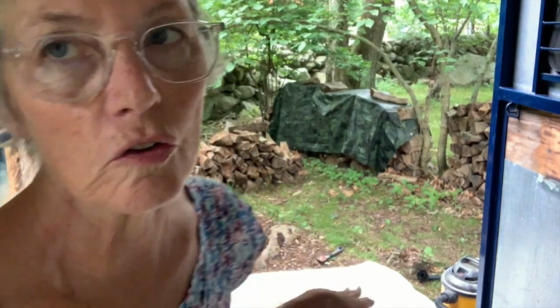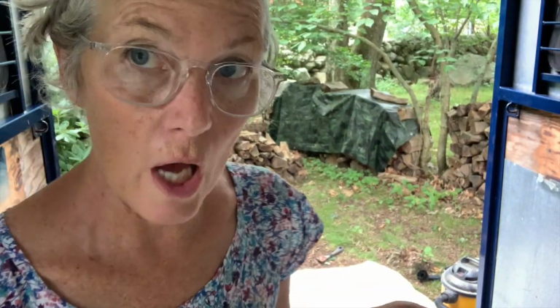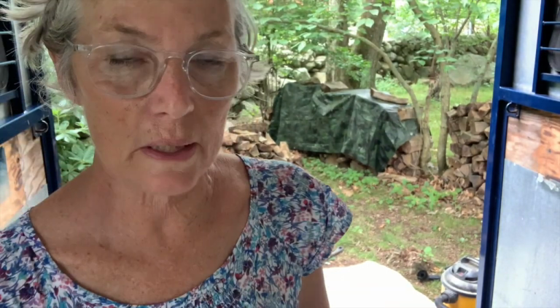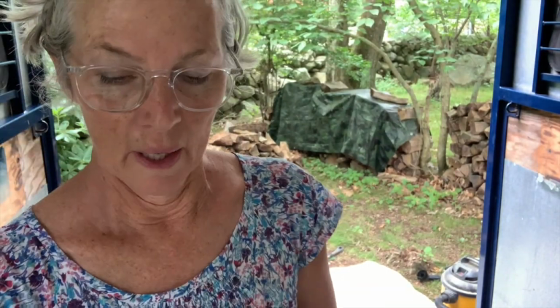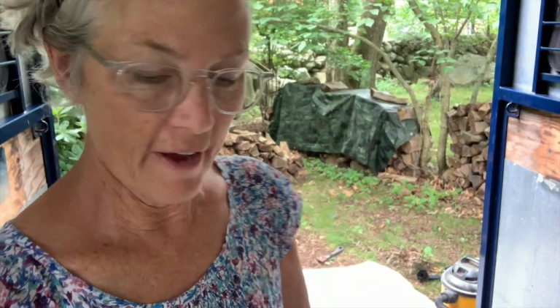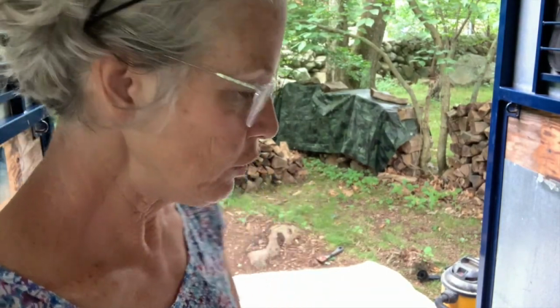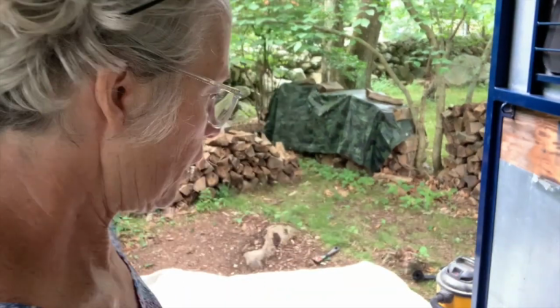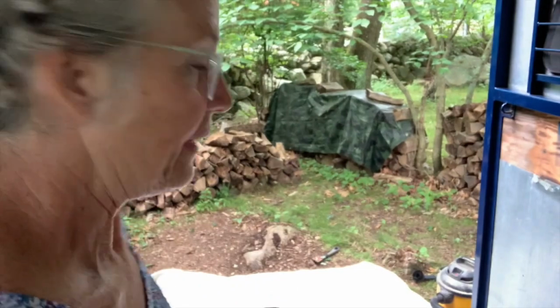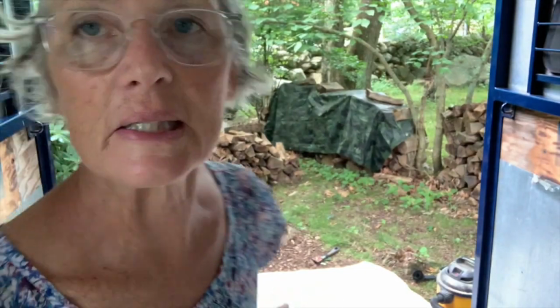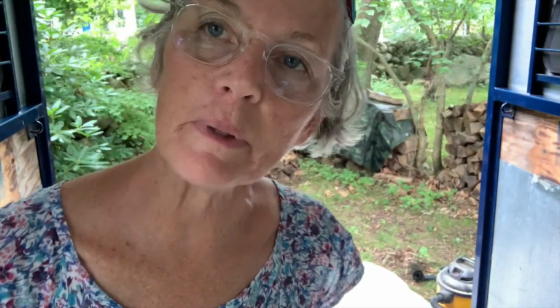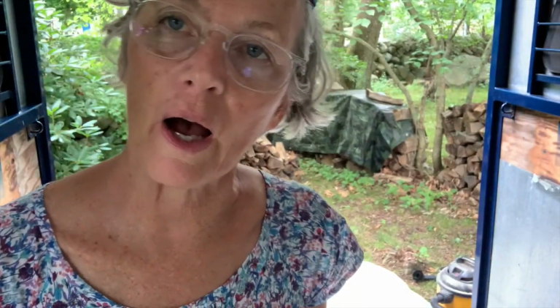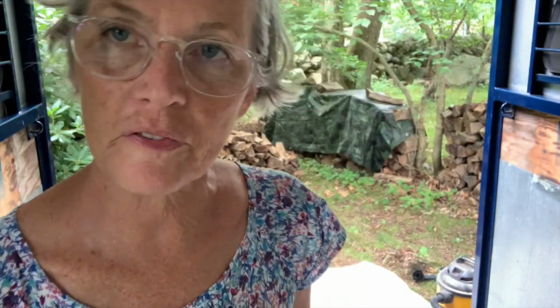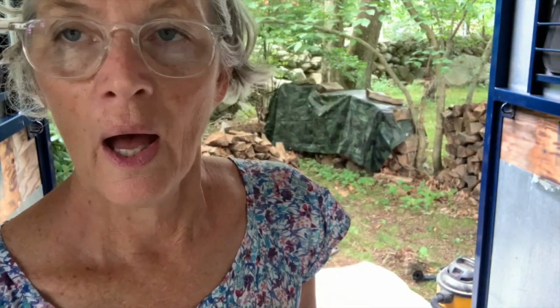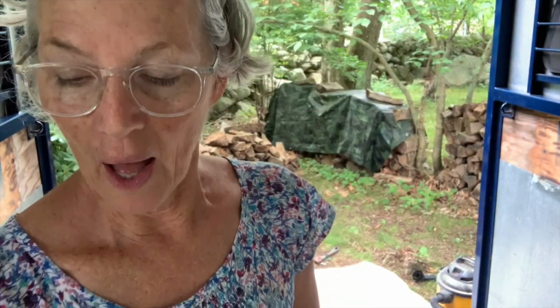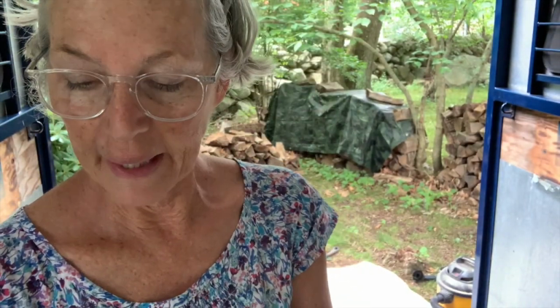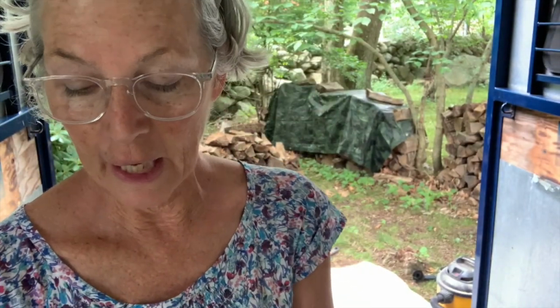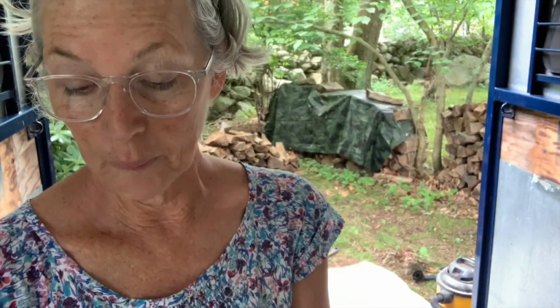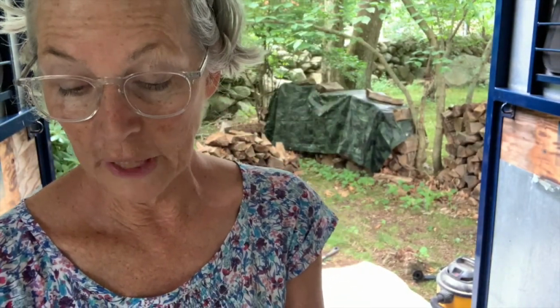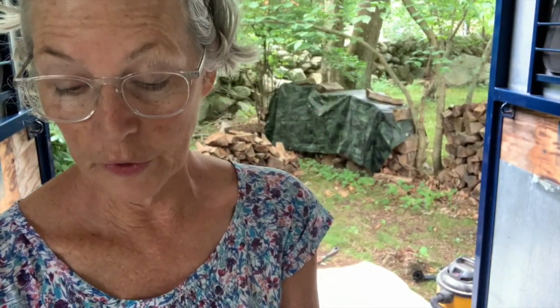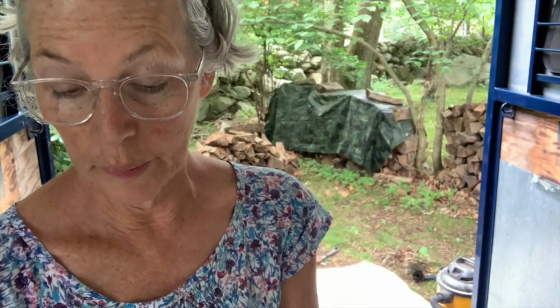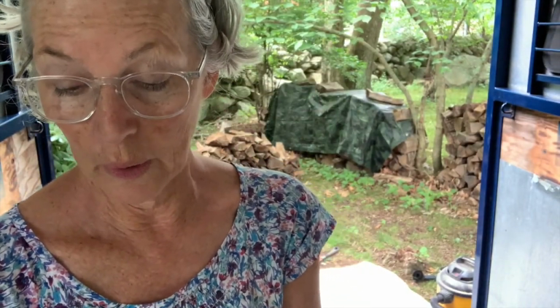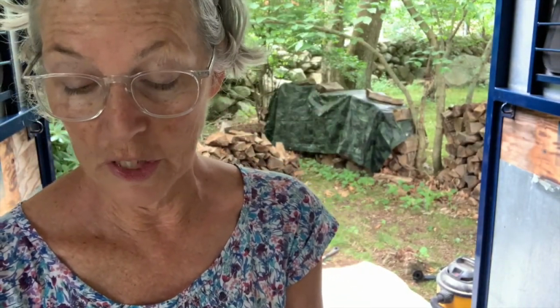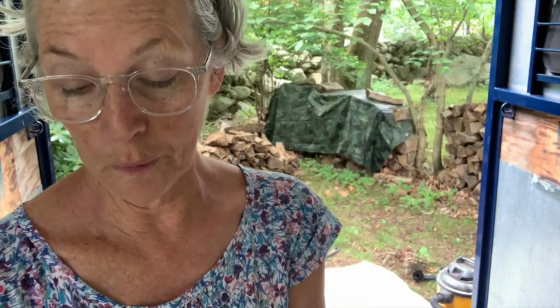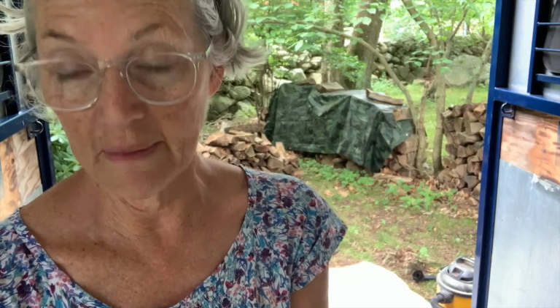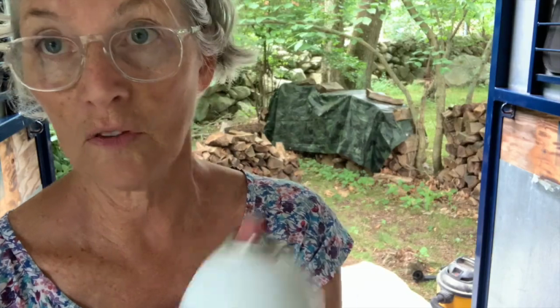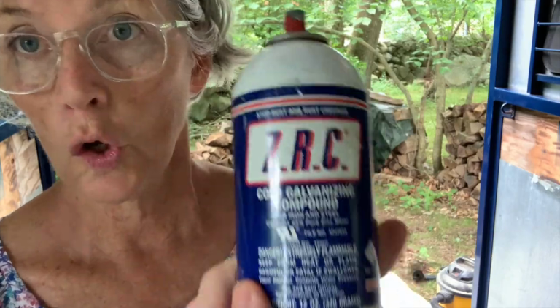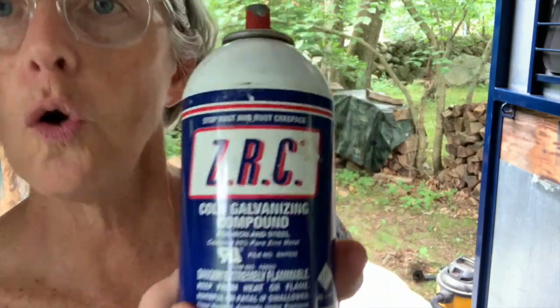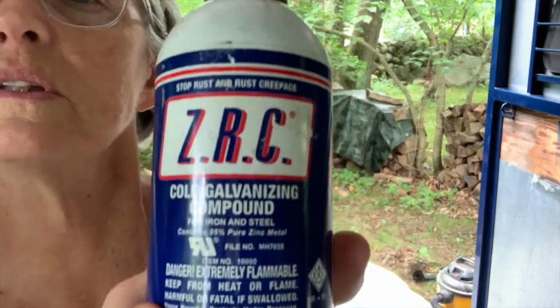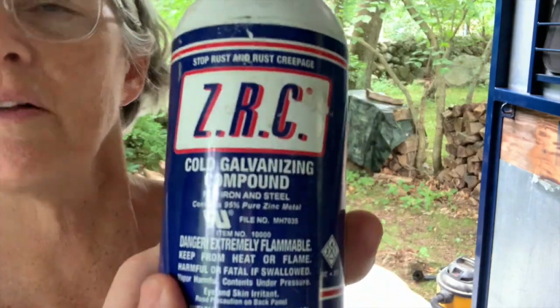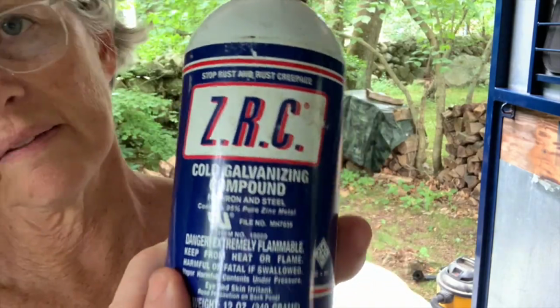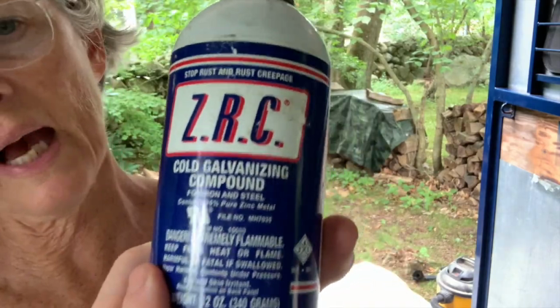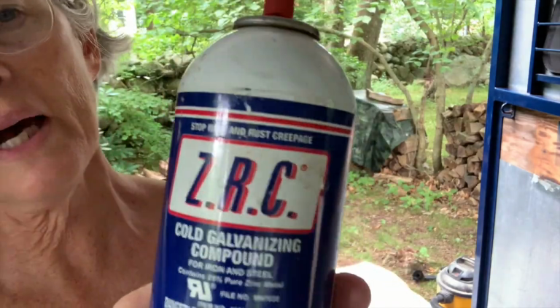Now that I've prepped the area by scraping off big chunks of rust, vacuuming up, and taping off, I am going to spray this cold galvanizing compound.